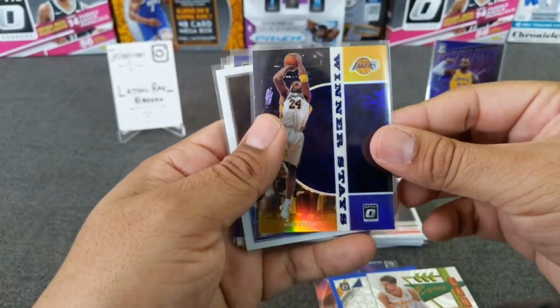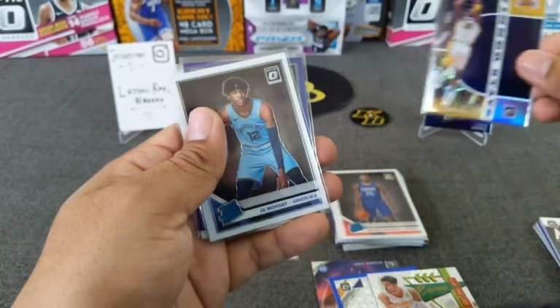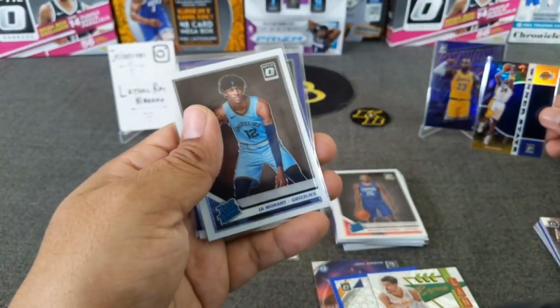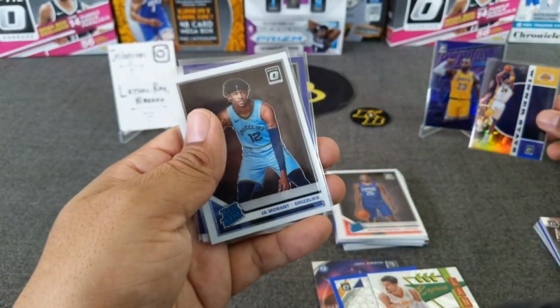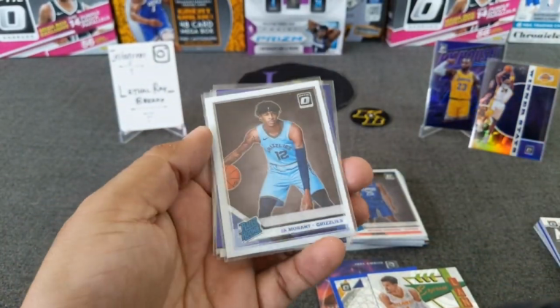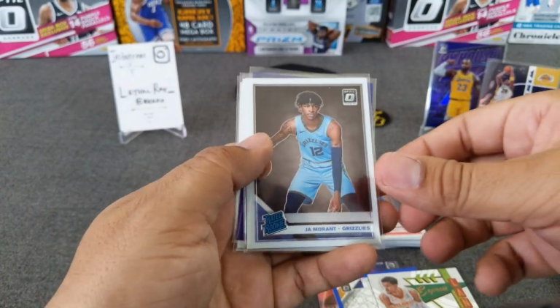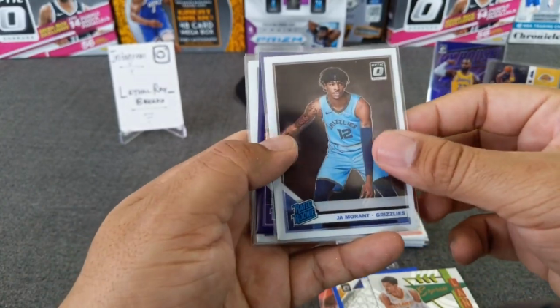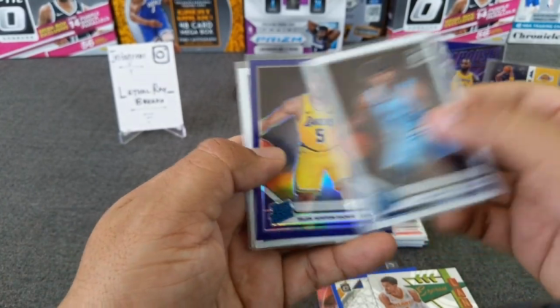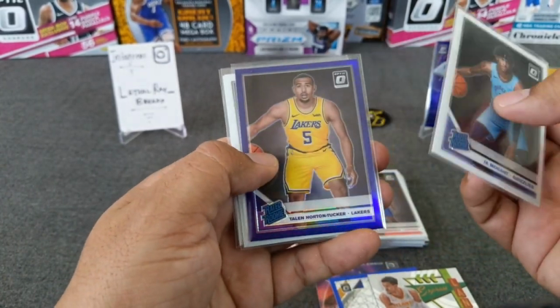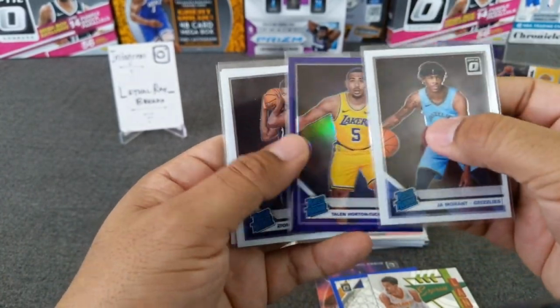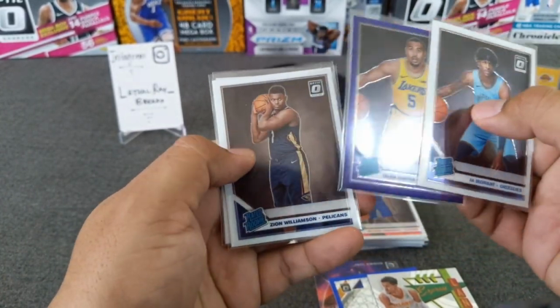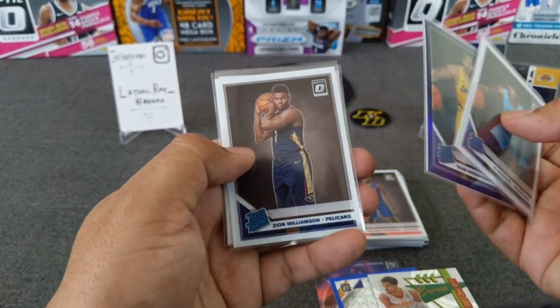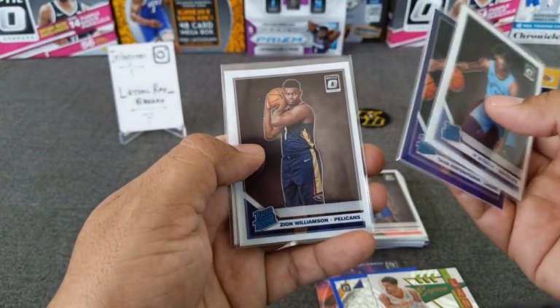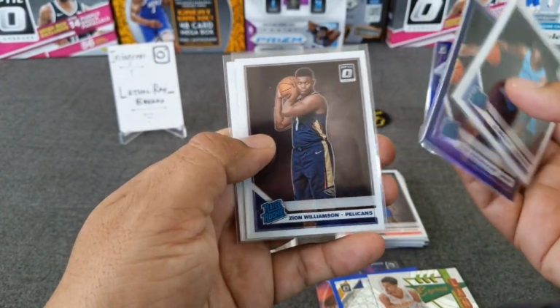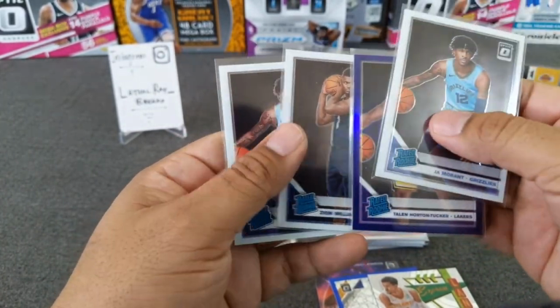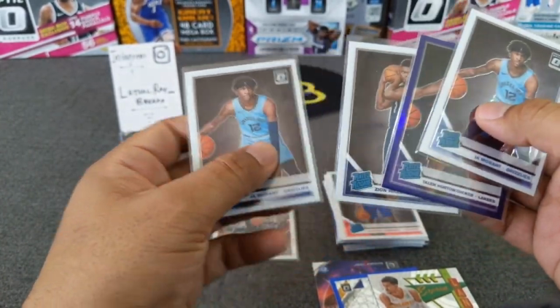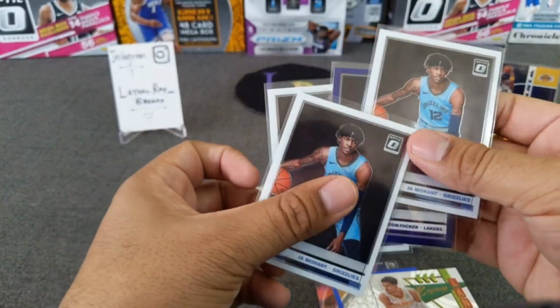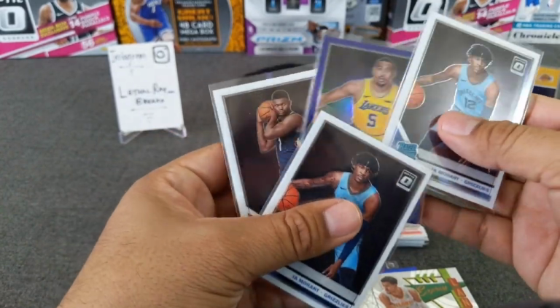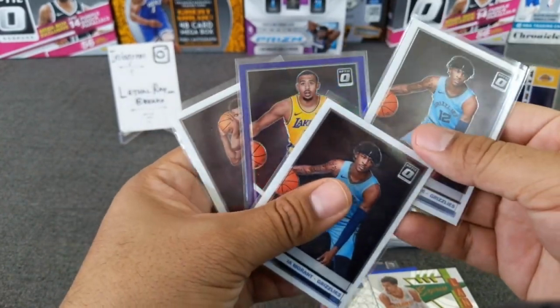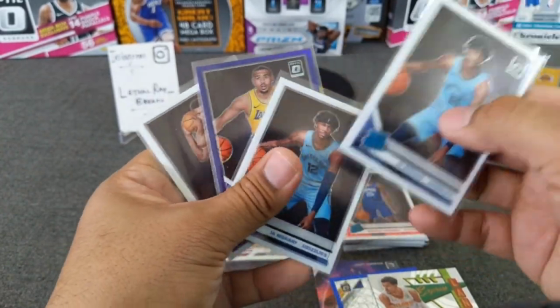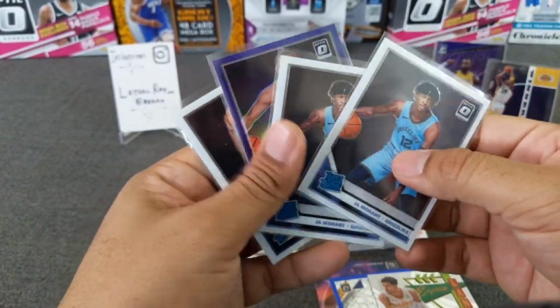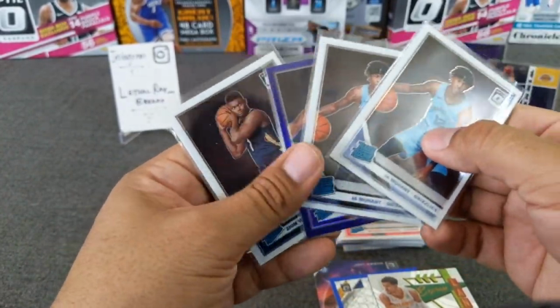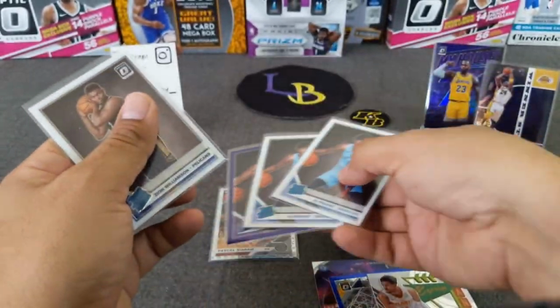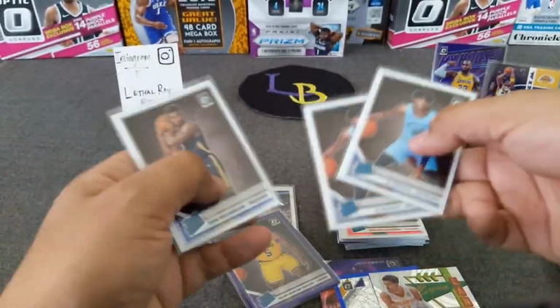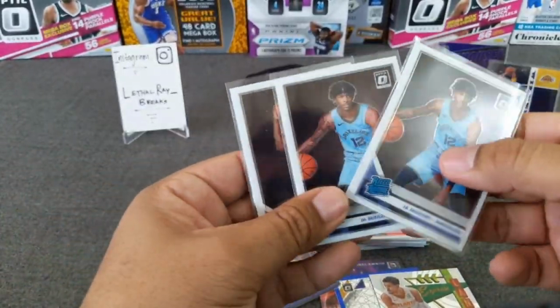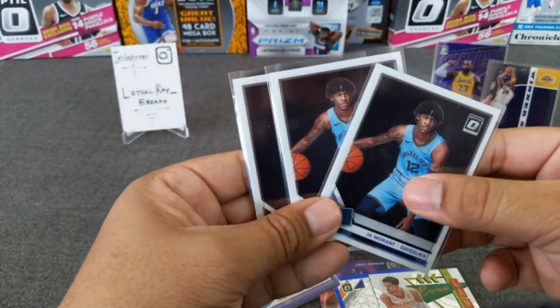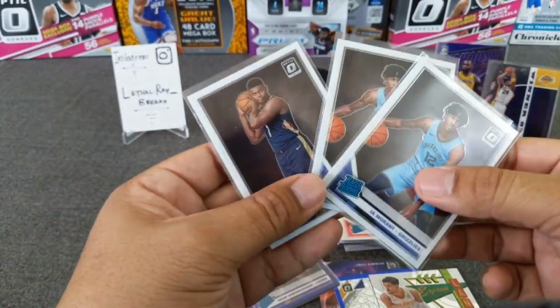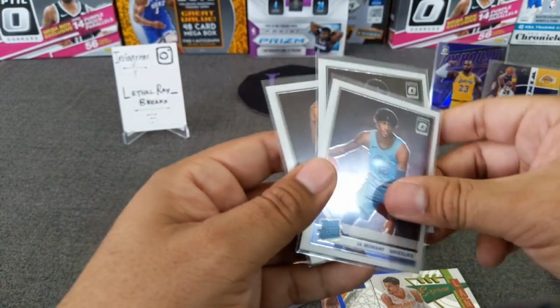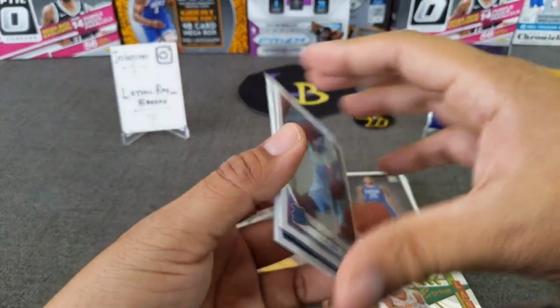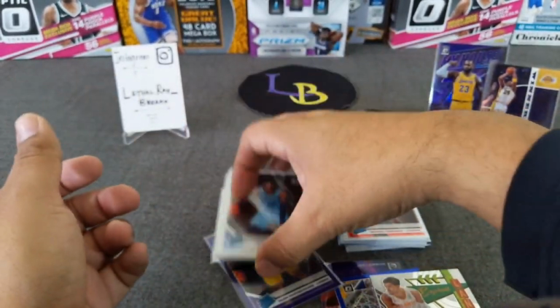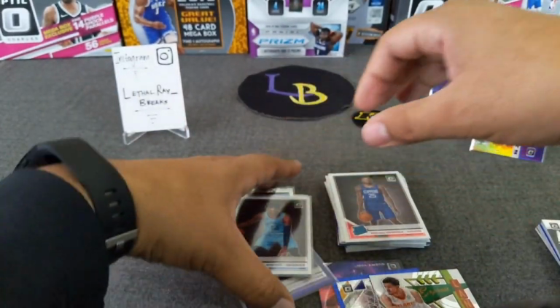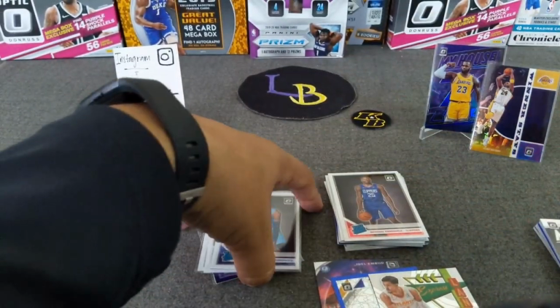Kobe — let's put him over there with LeBron. Love it. Ja Morant, got a purple Taylen Tucker, a Zion, and another two Ja Morants and a Zion. Not too bad of an opening for sure. Not going to complain.